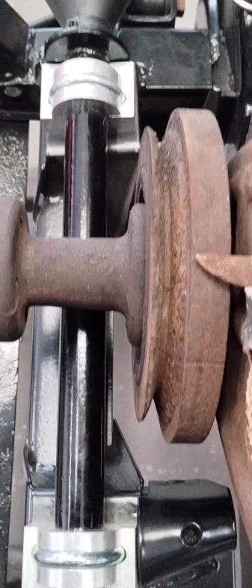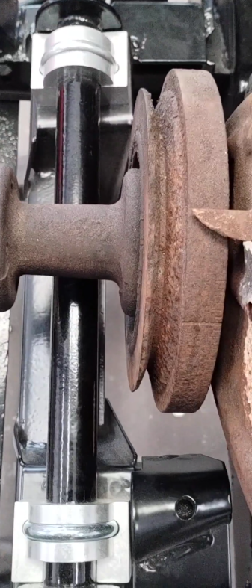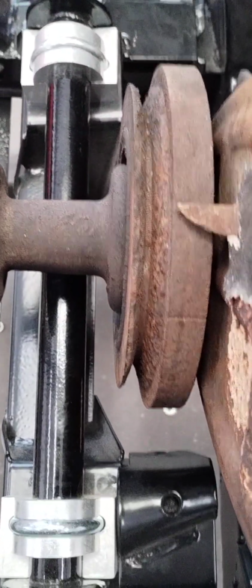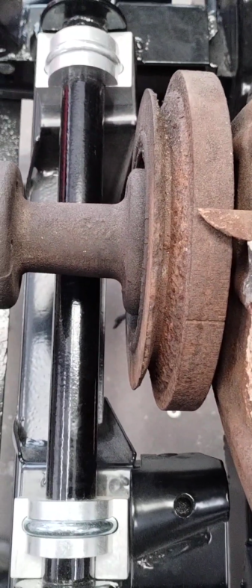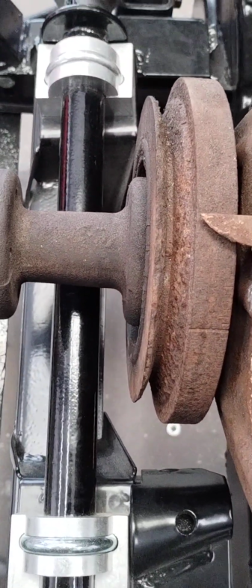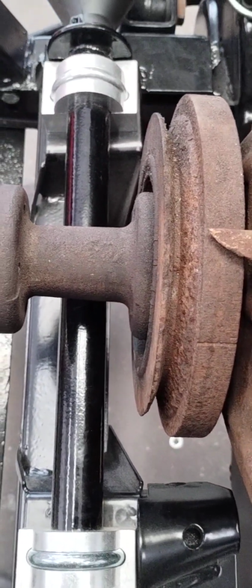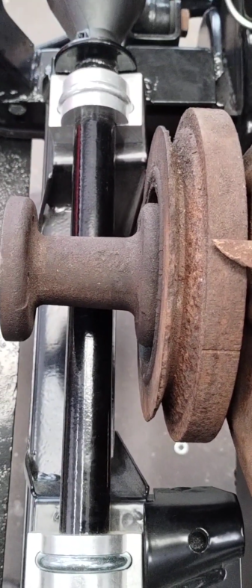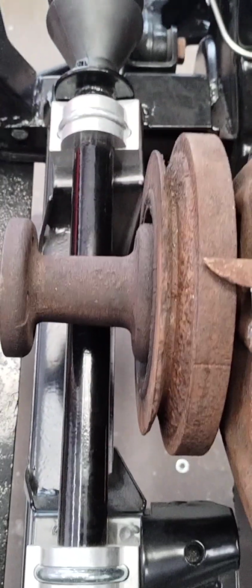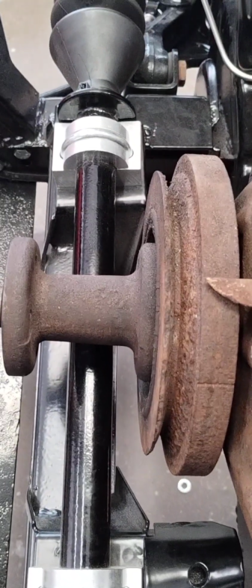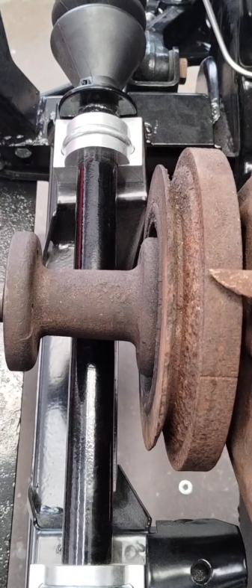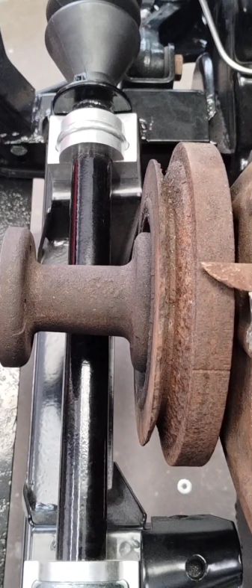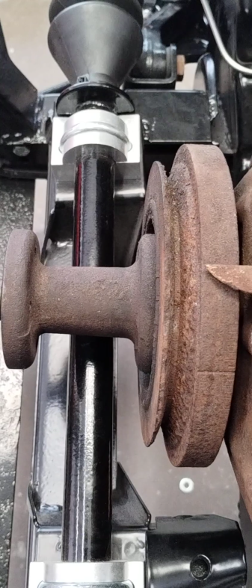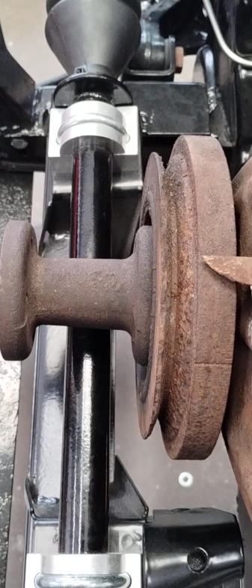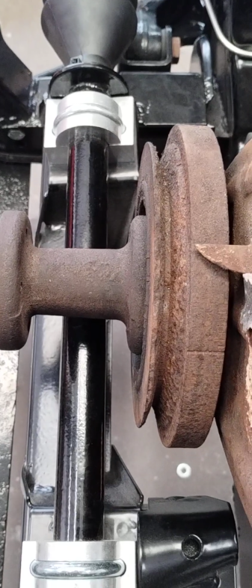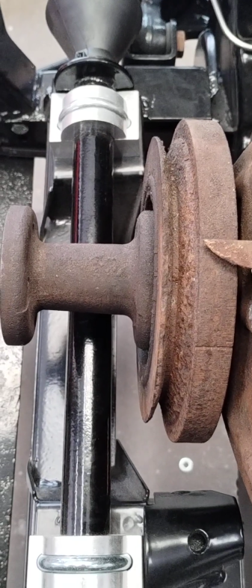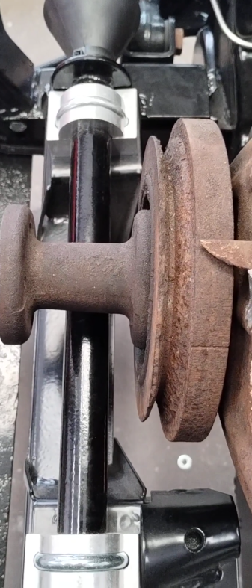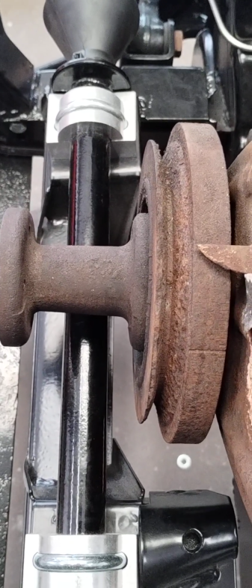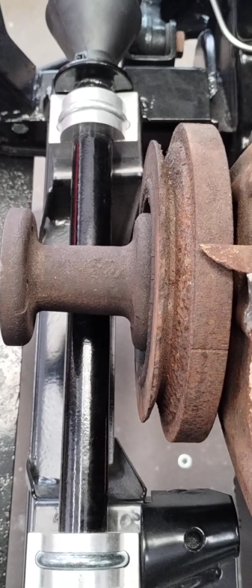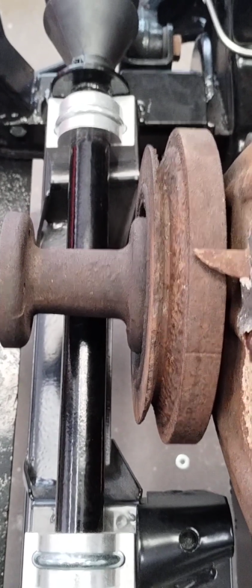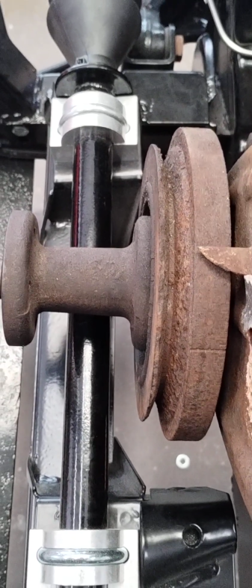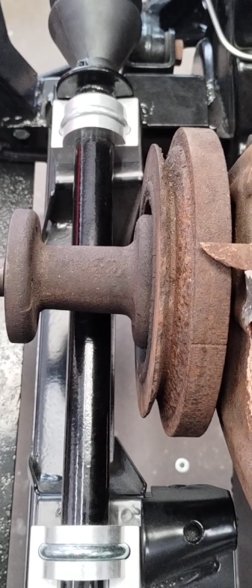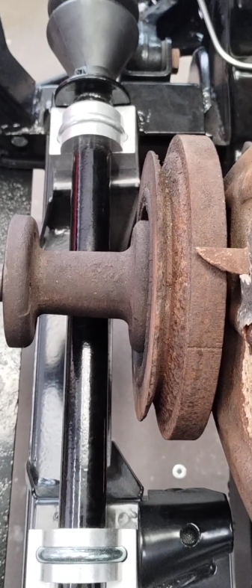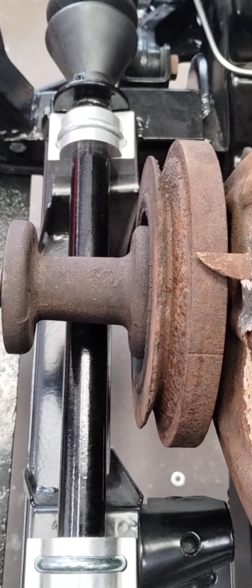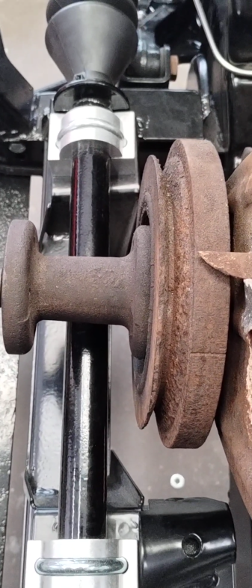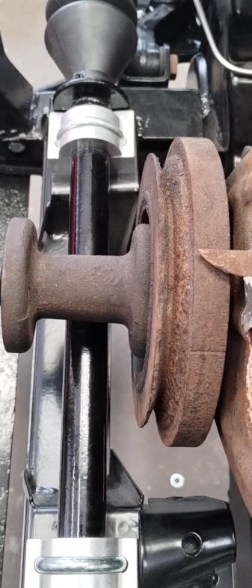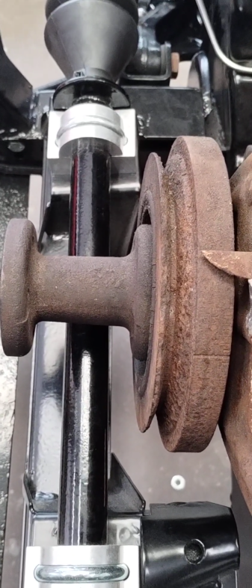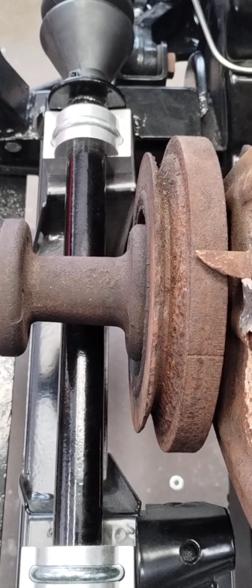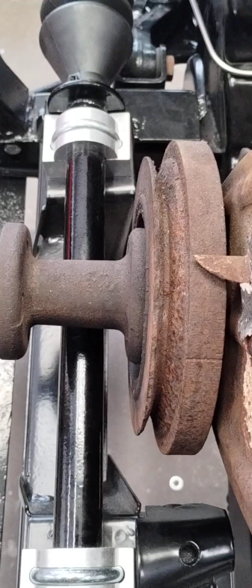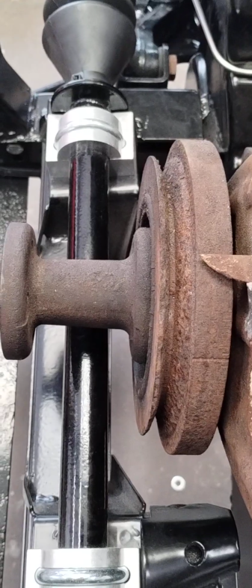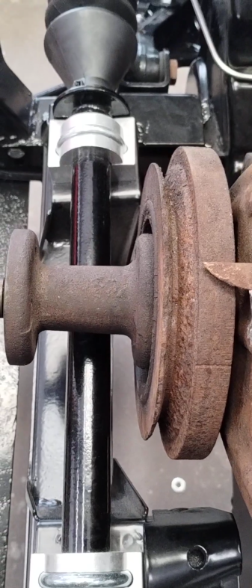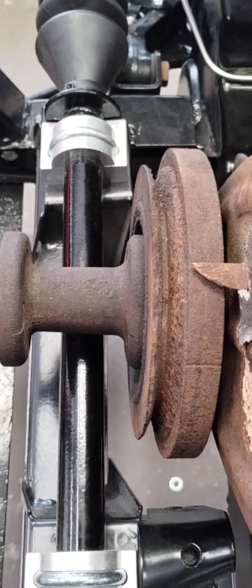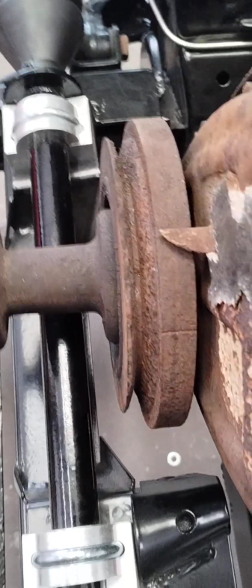I've seen a nice big gap there between the pulley and the steering rack. Quite often that gap is non-existent, and you can't get the belt on and off. But look at this gap — it's huge. You can get the belt on and off.